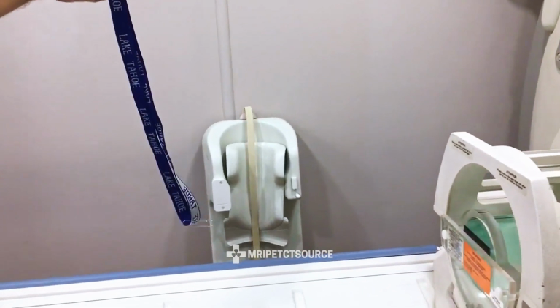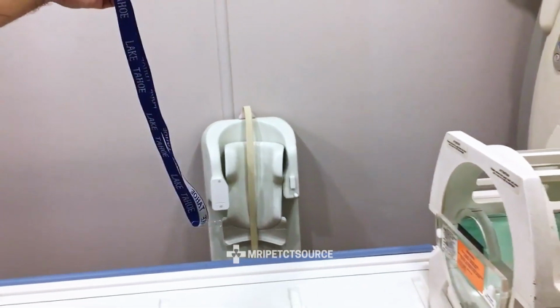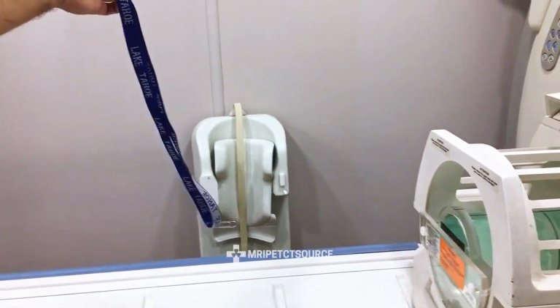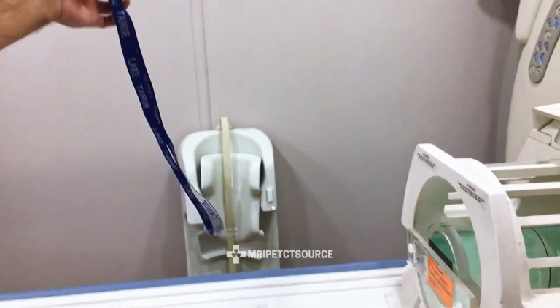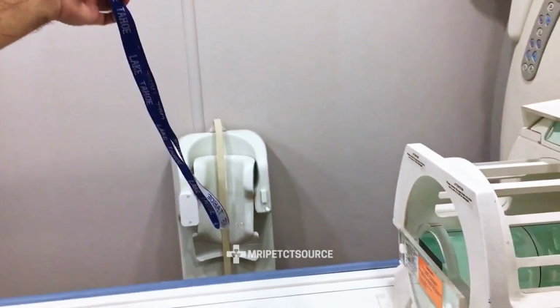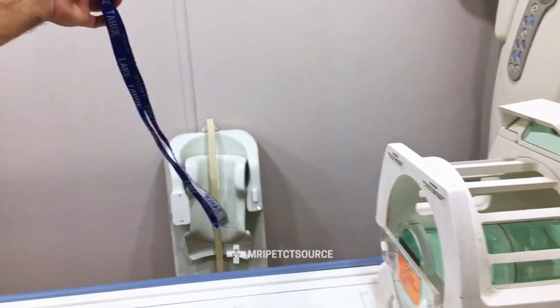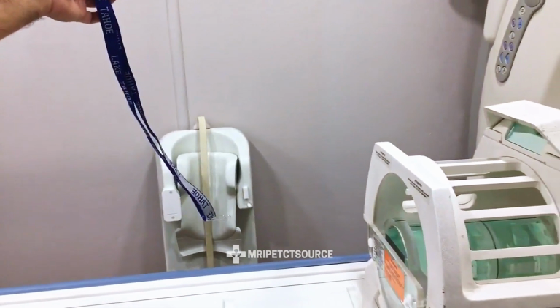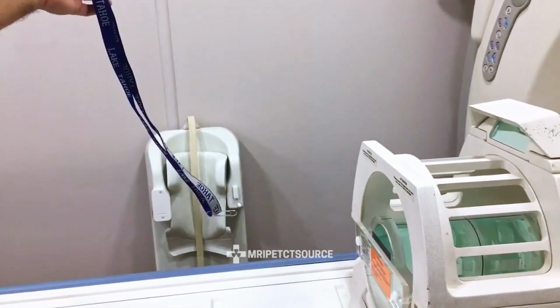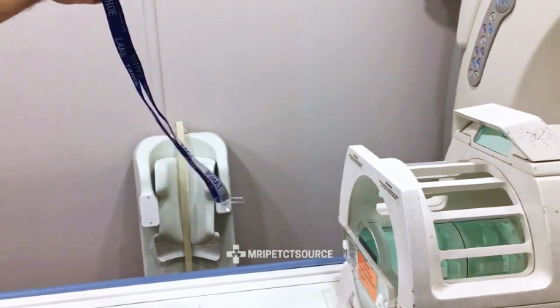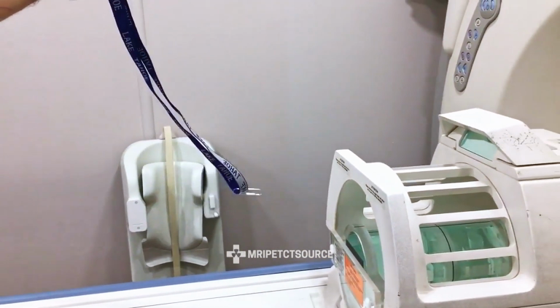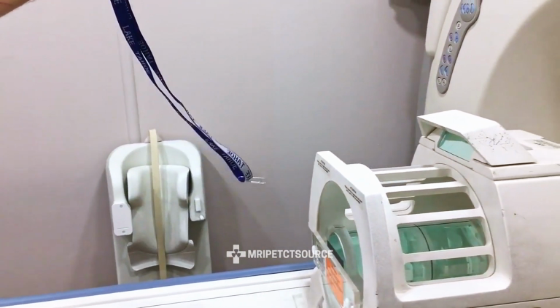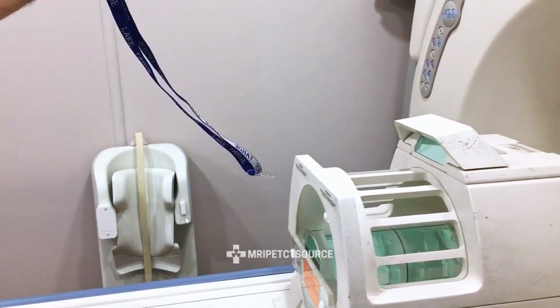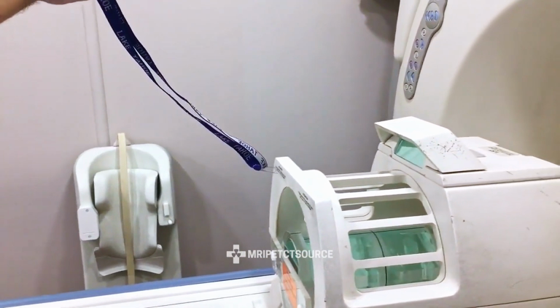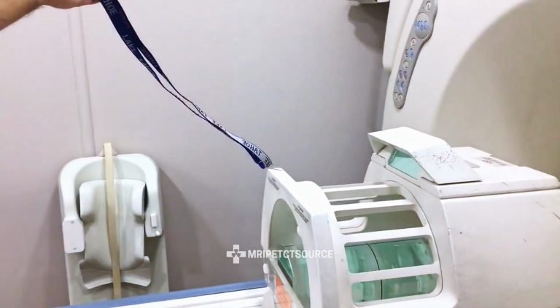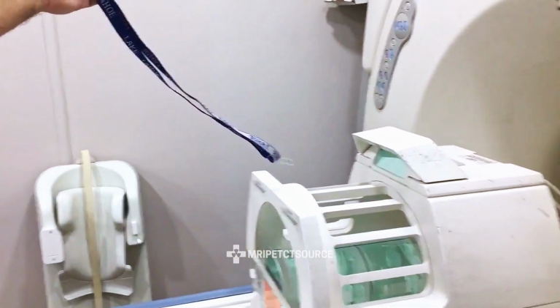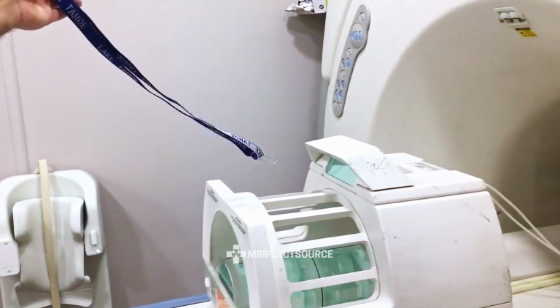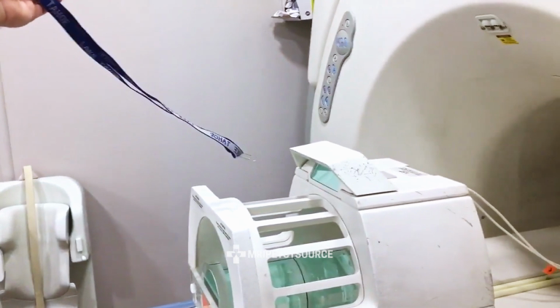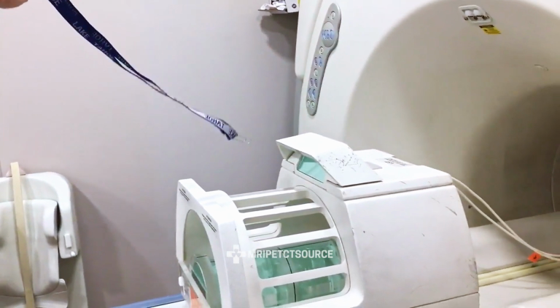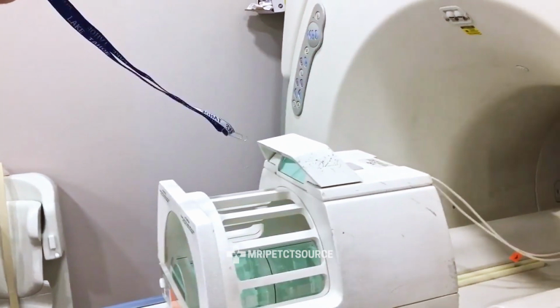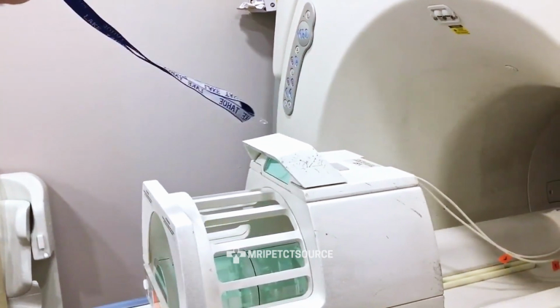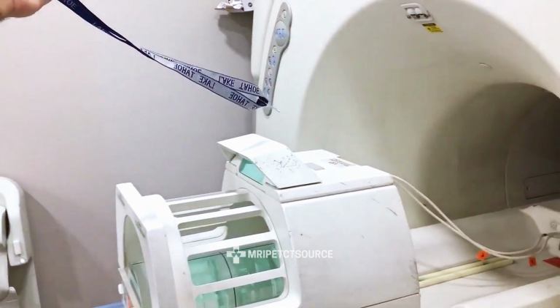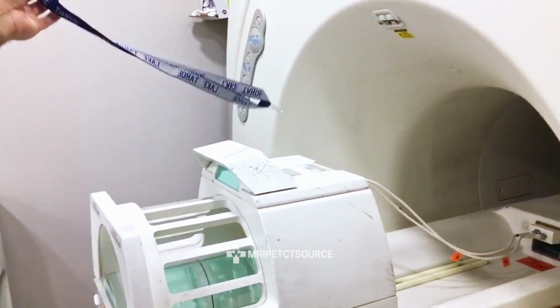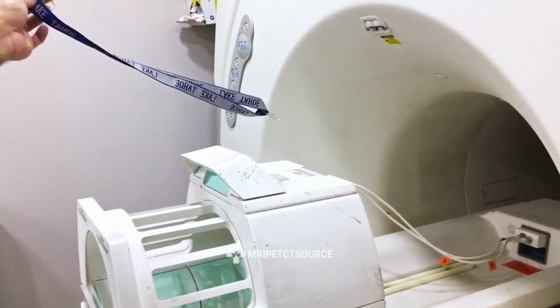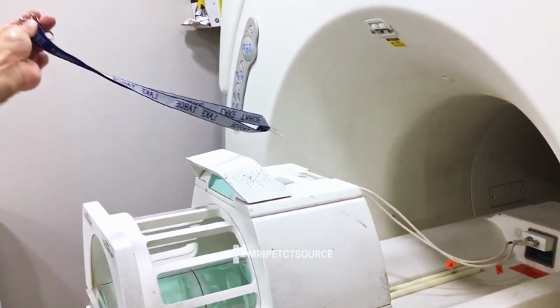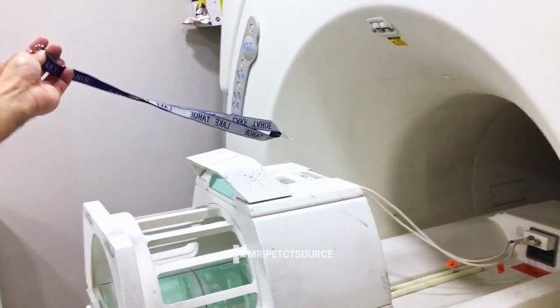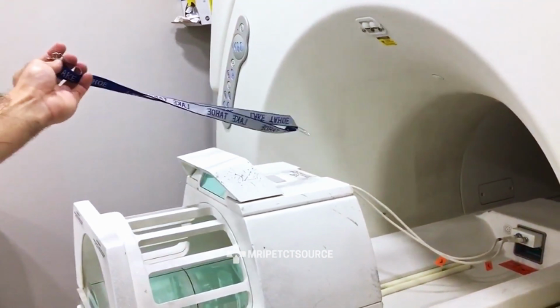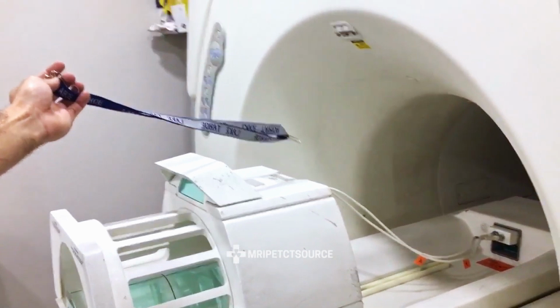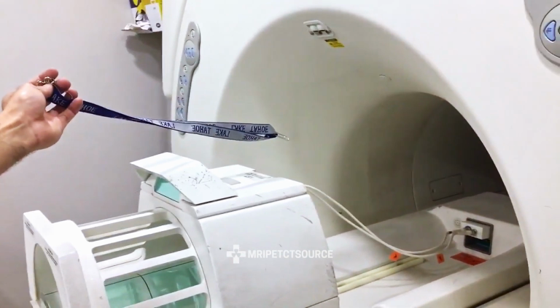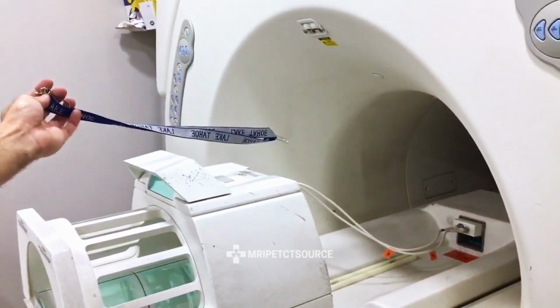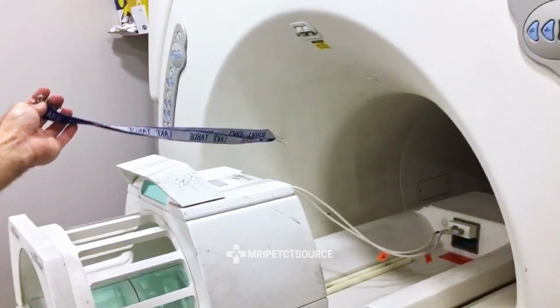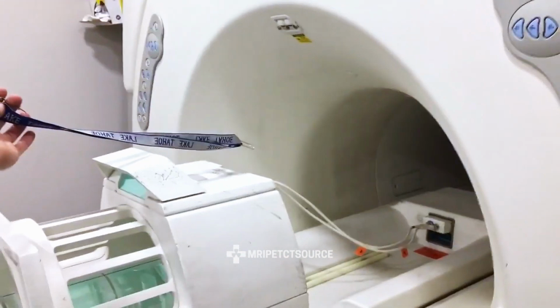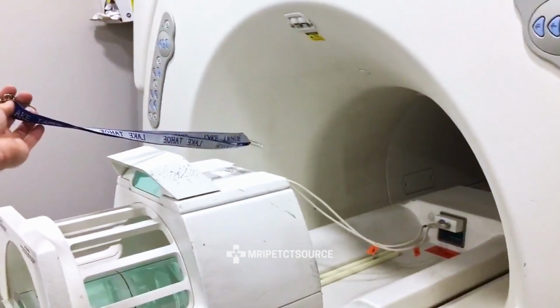Now we're starting to reach the head coil here. We're starting to see some pull at about four feet away from the magnet. Getting three feet from the magnet, two feet from the magnet, and that's pretty much as strong as it's going to get right at the edge of the bore there.